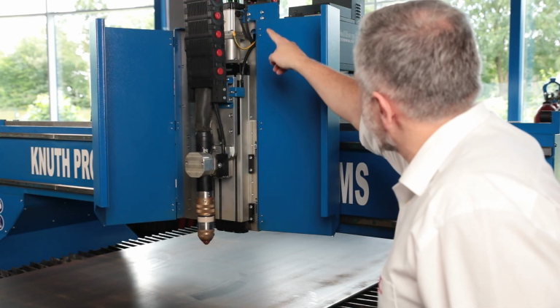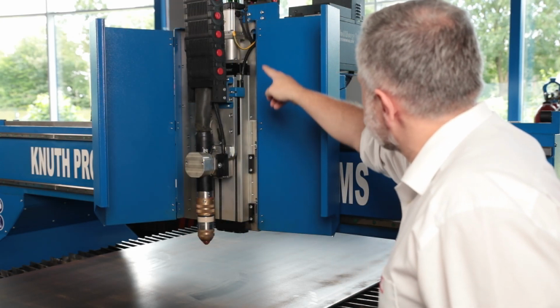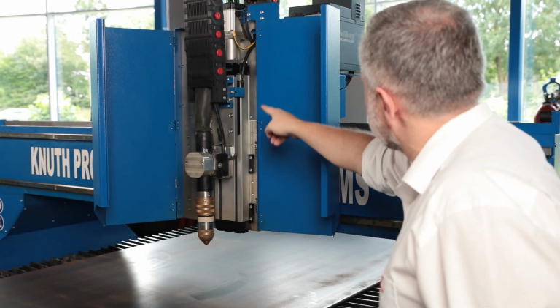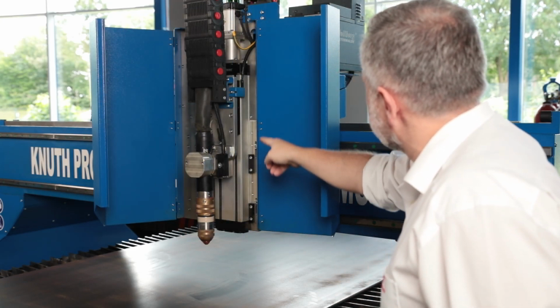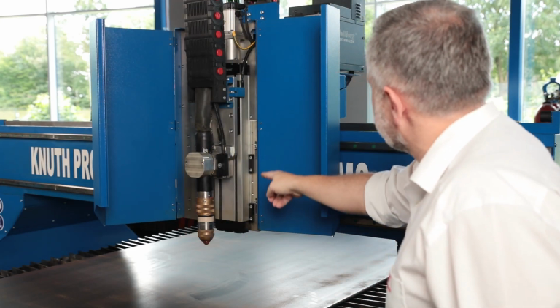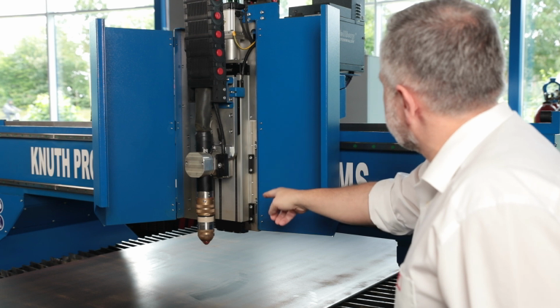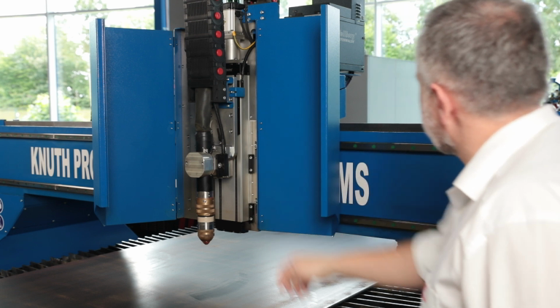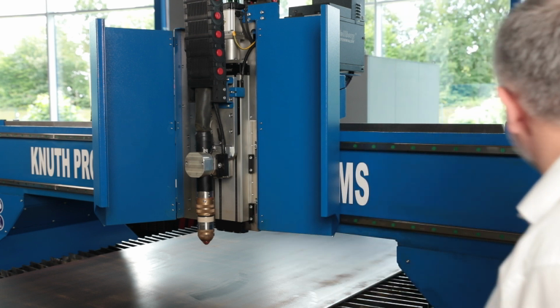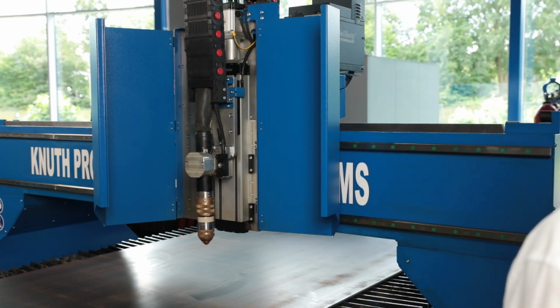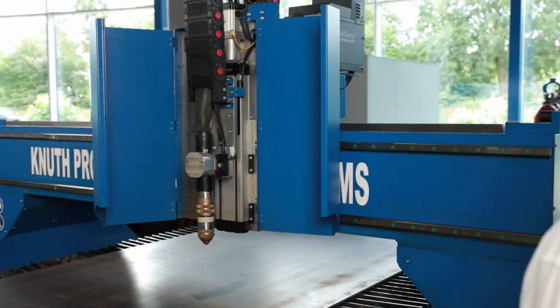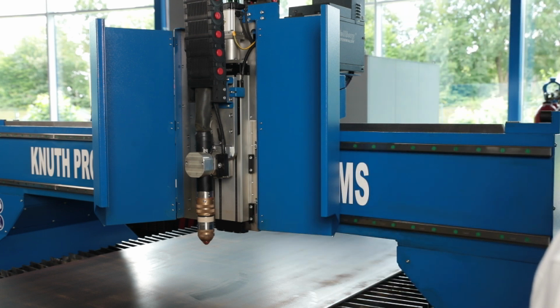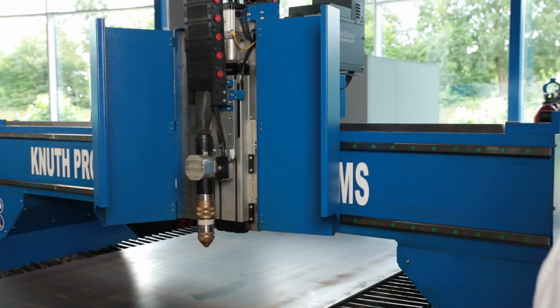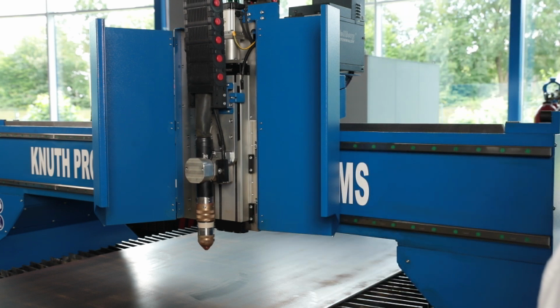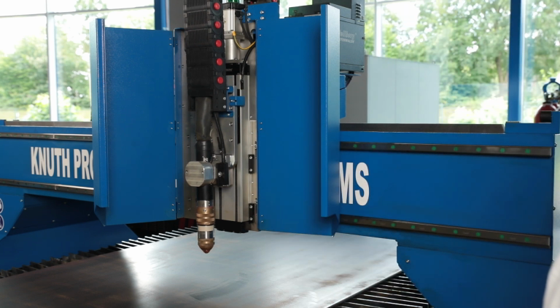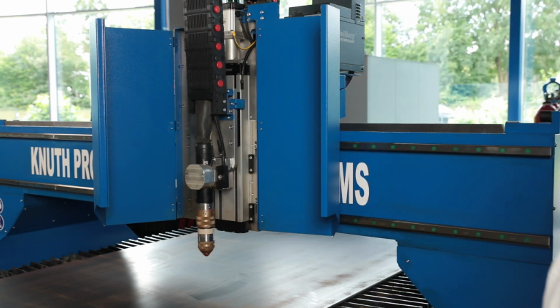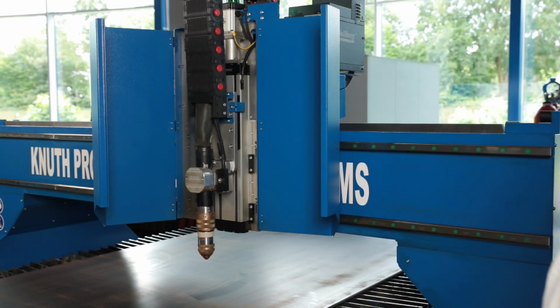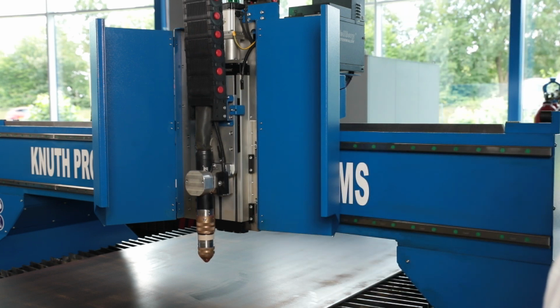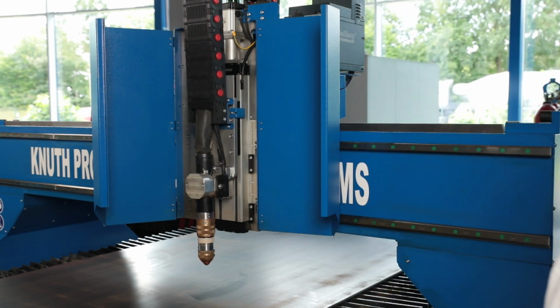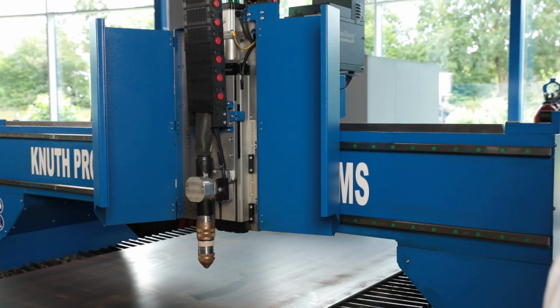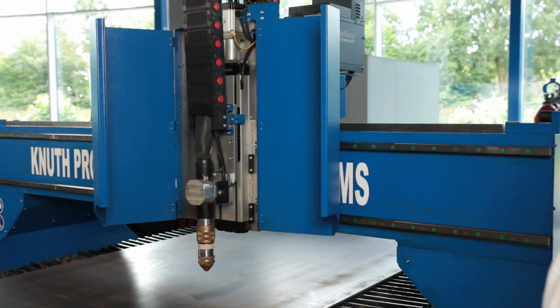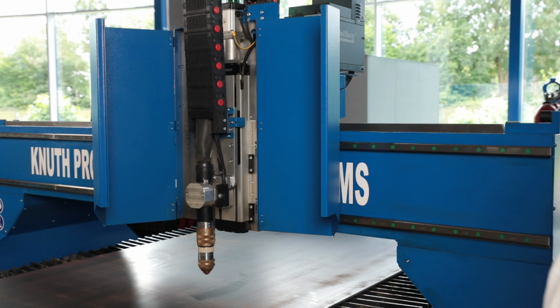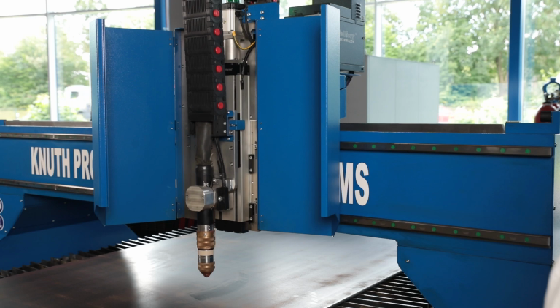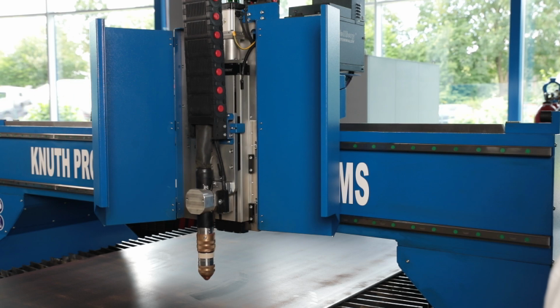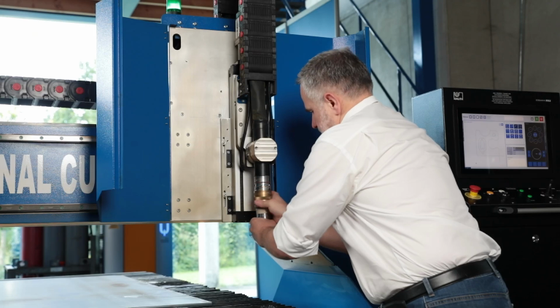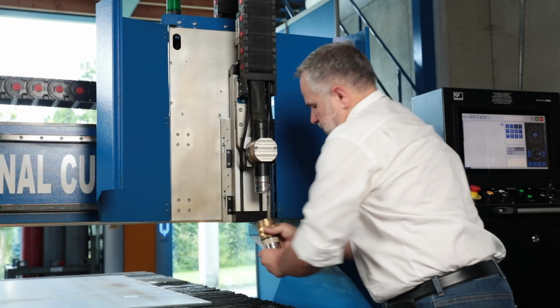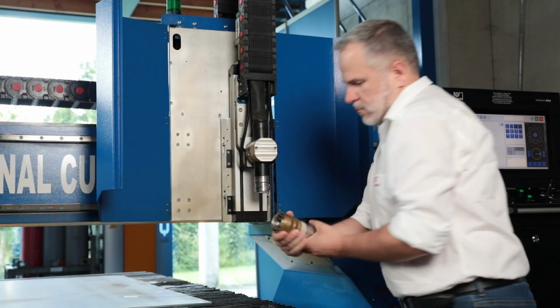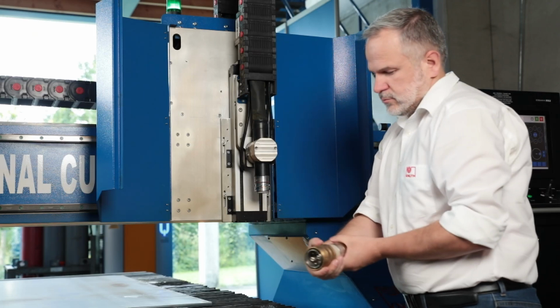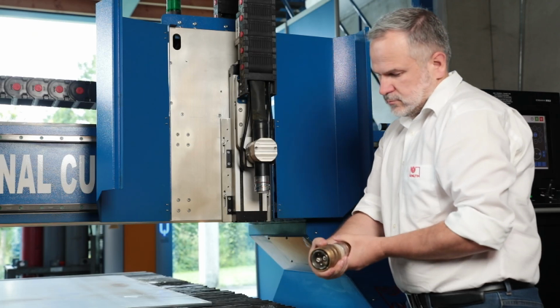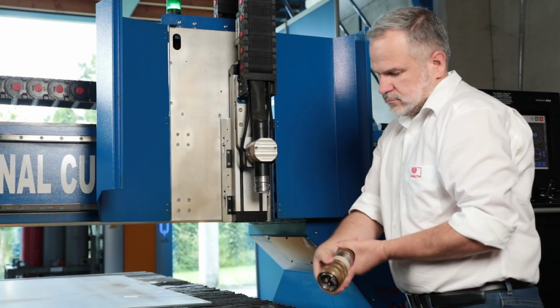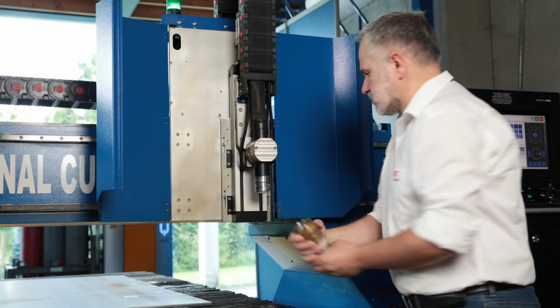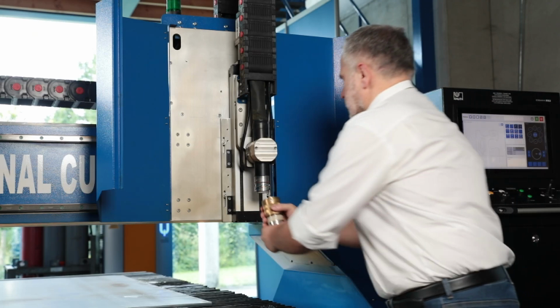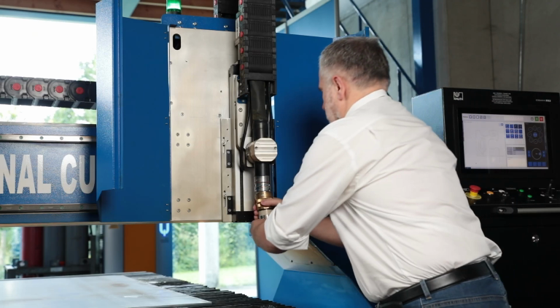The servo-driven automatic torch height adjustment of the Z-axis via ball screw is highly dynamic. The quick clamping system allows the cutting head to be changed in seconds, minimising set-up times.